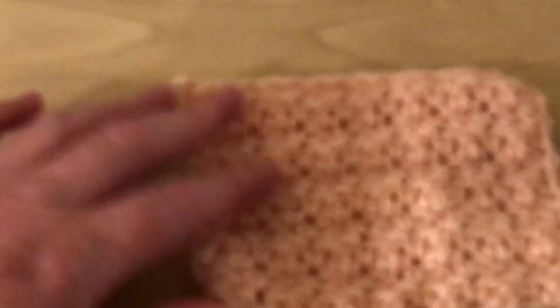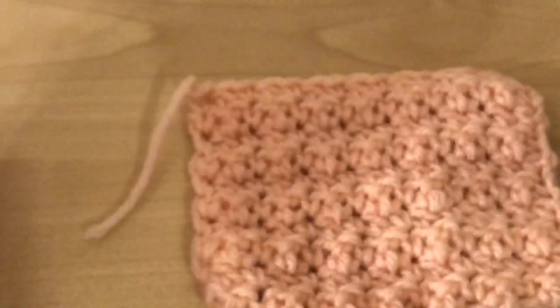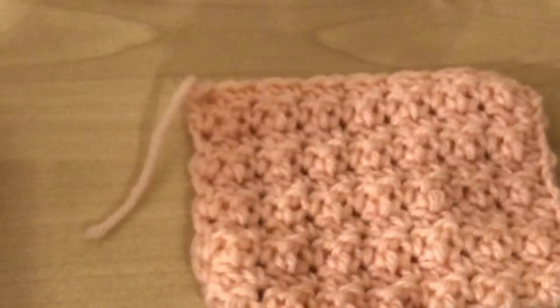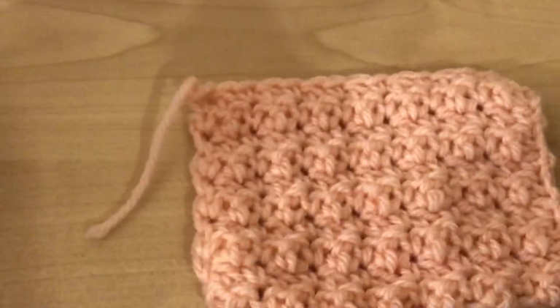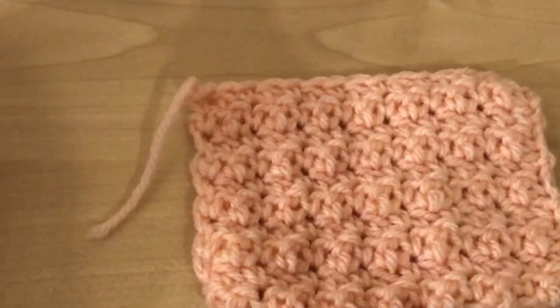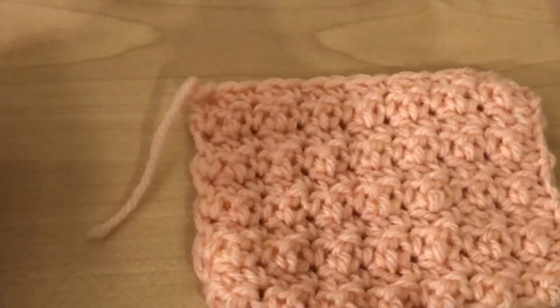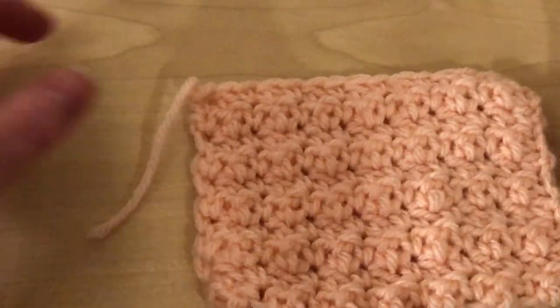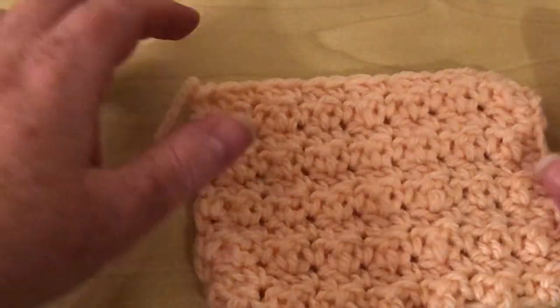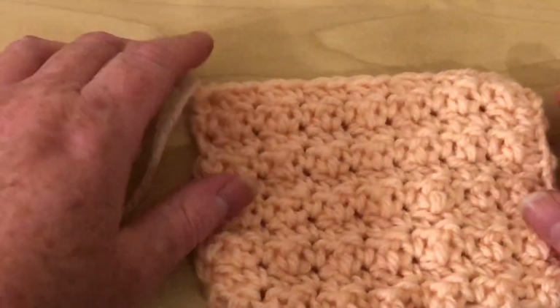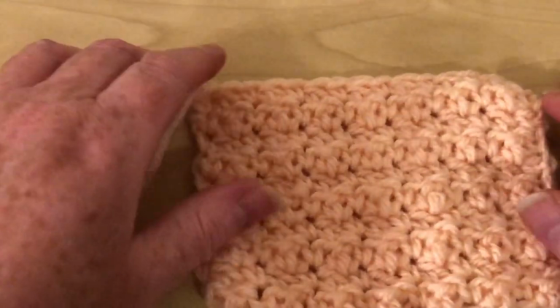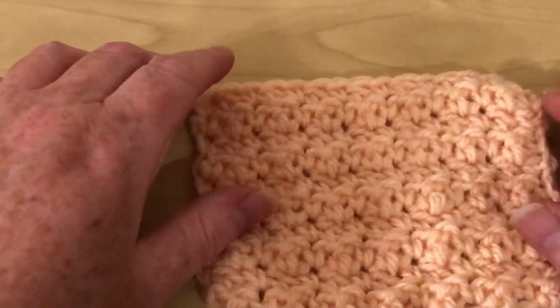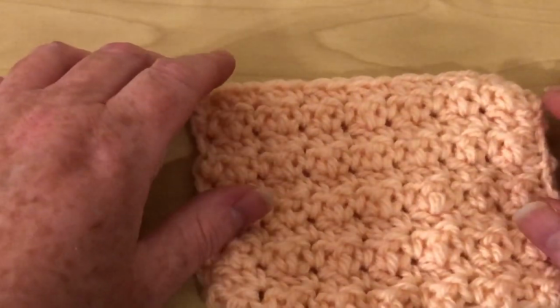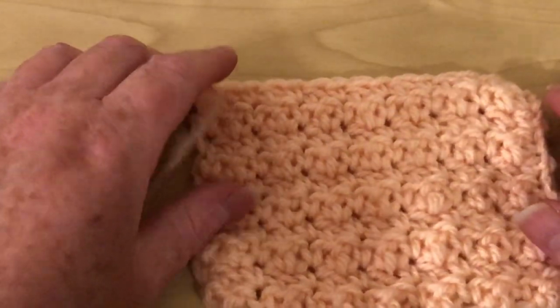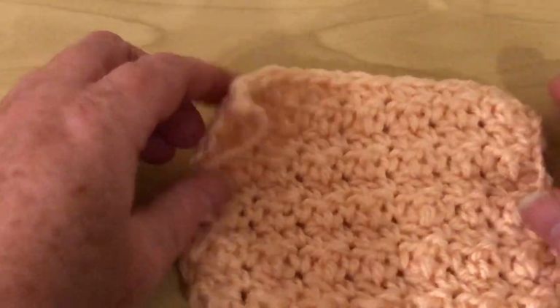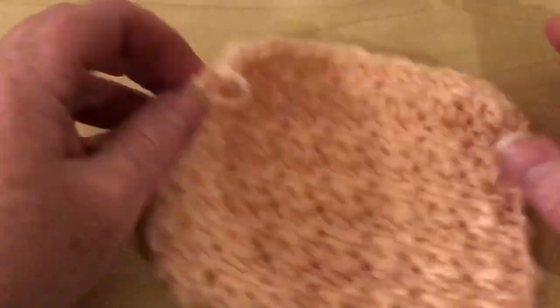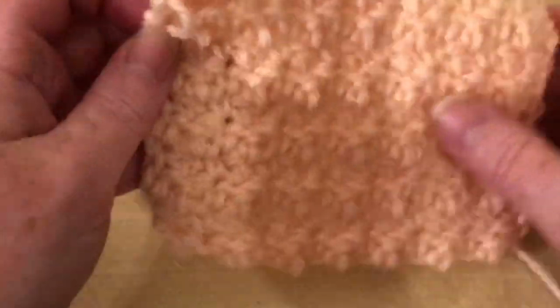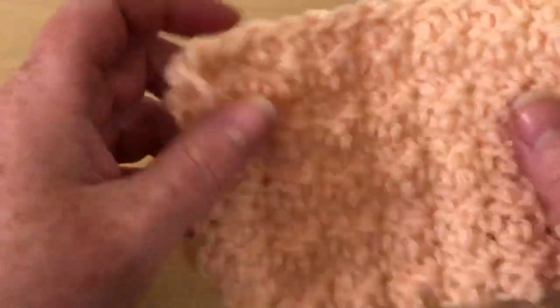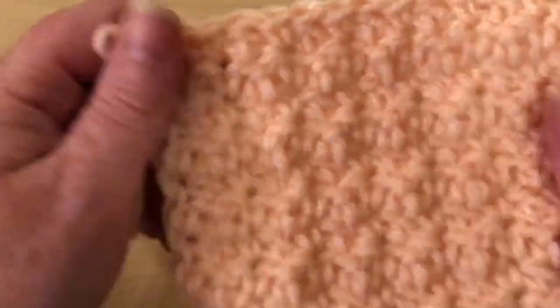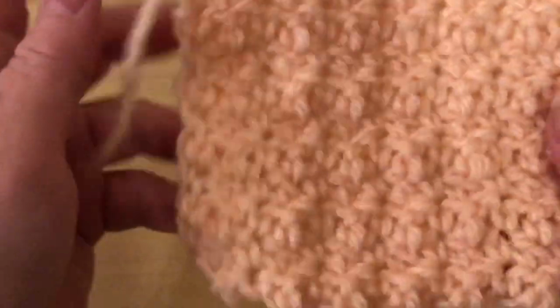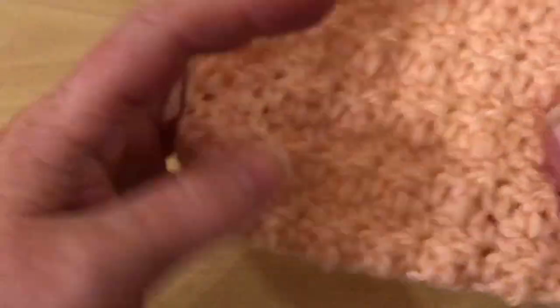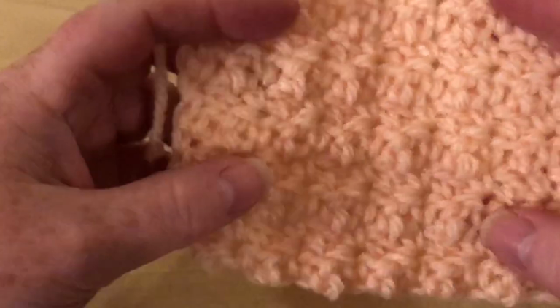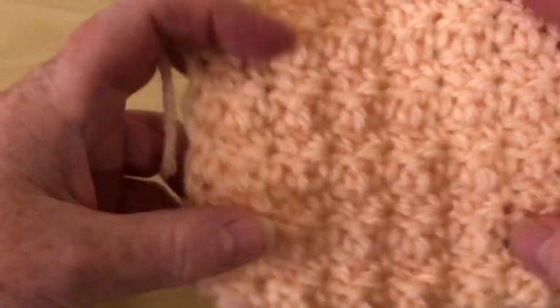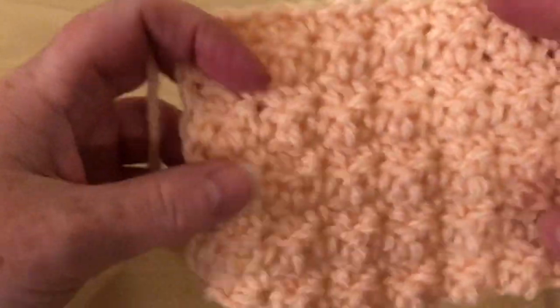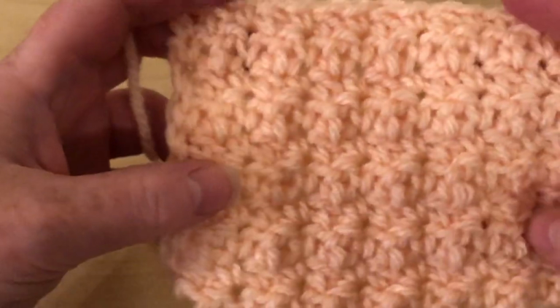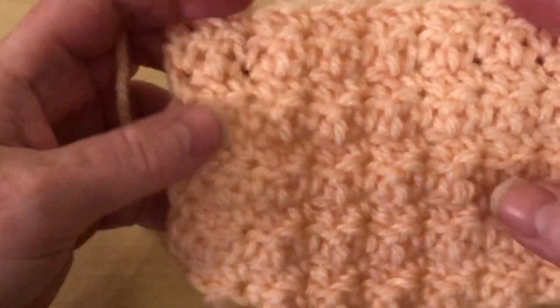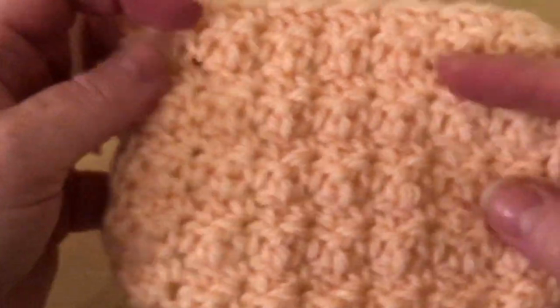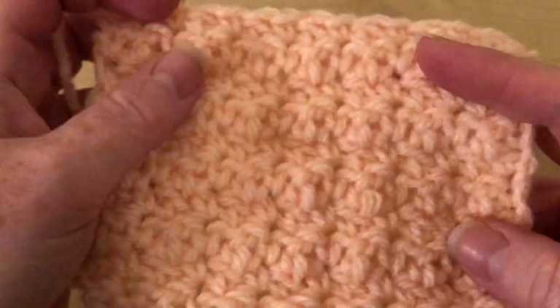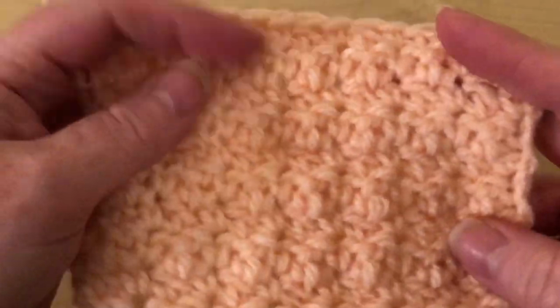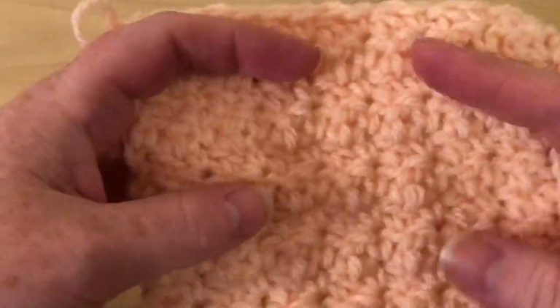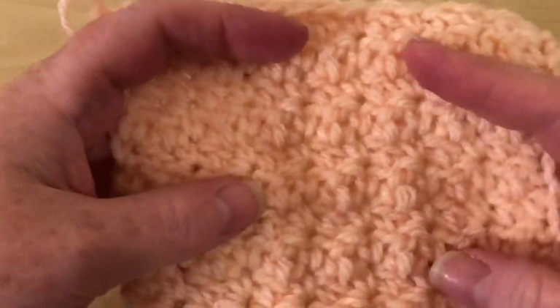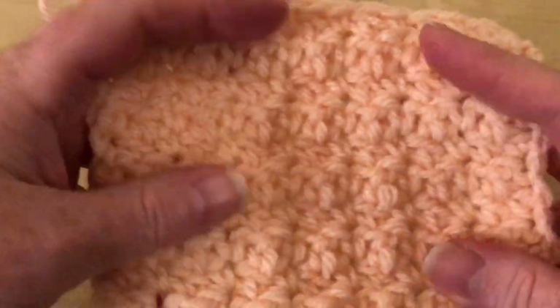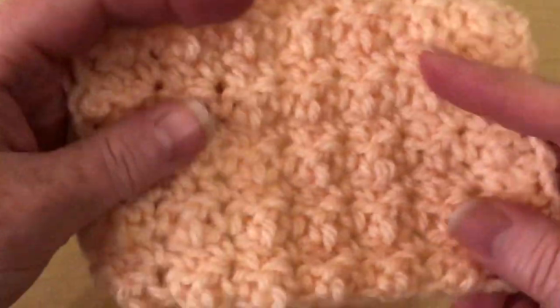Hi everyone, welcome back to Crochet Rocks. My name's Tracy and this is a little swatch of a stitch I made some time ago.